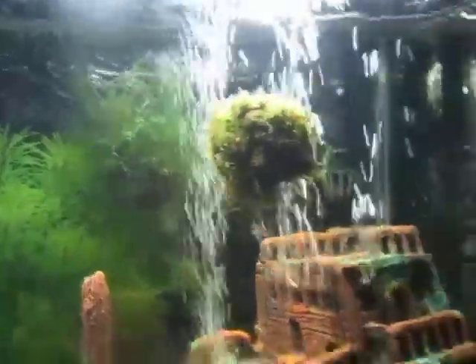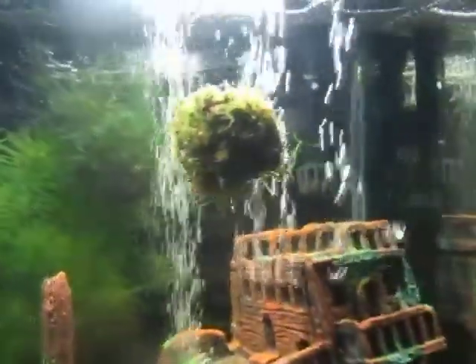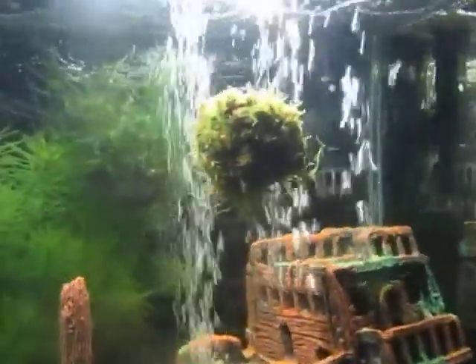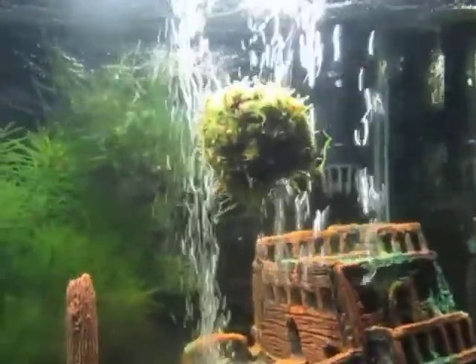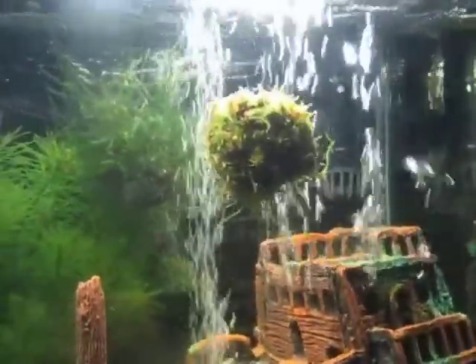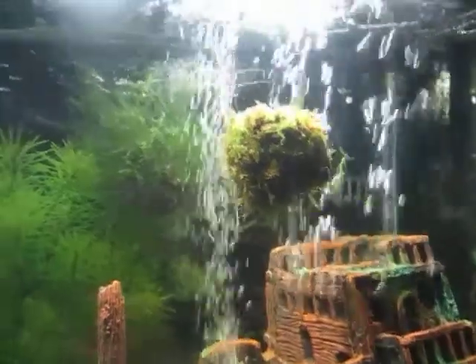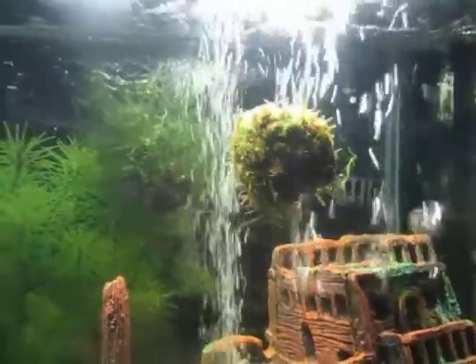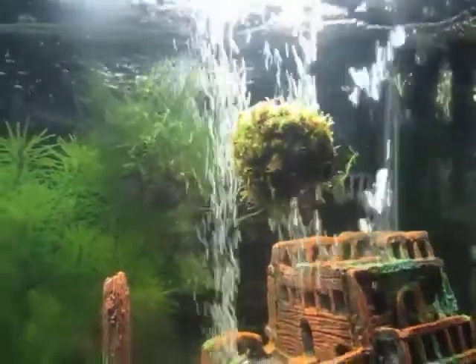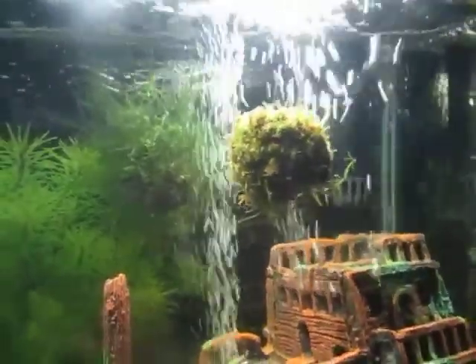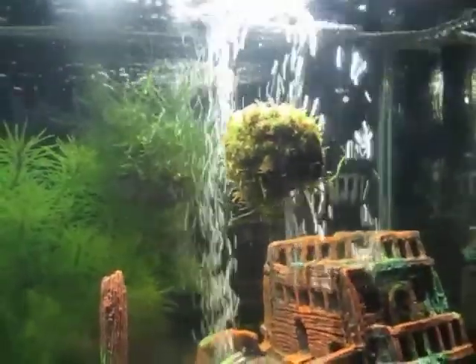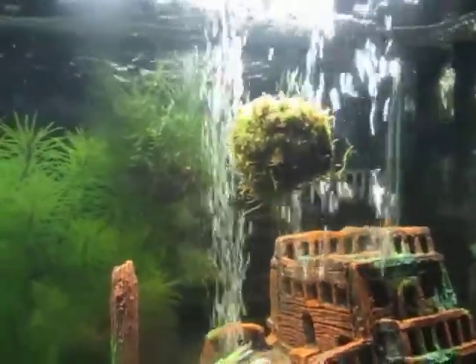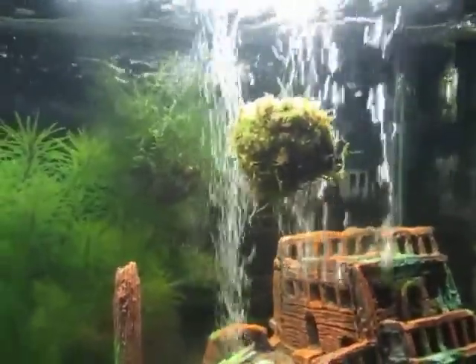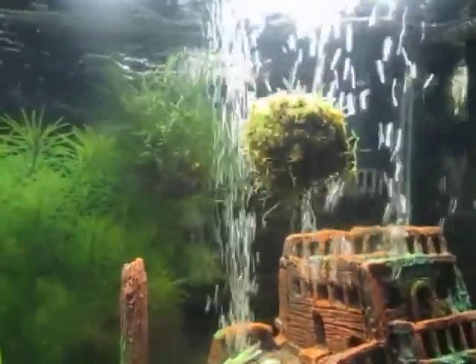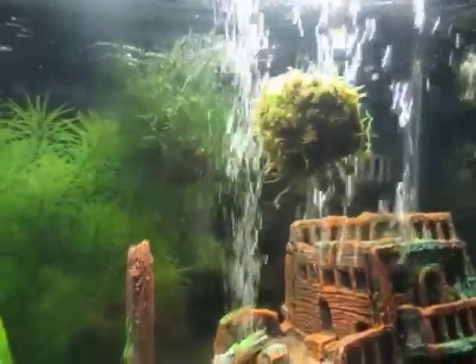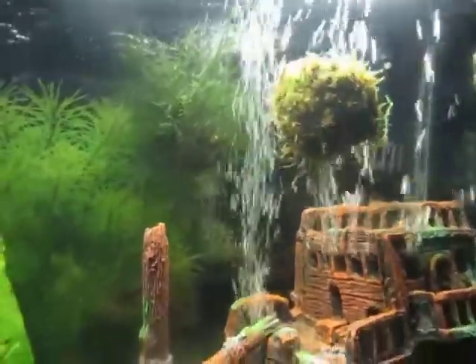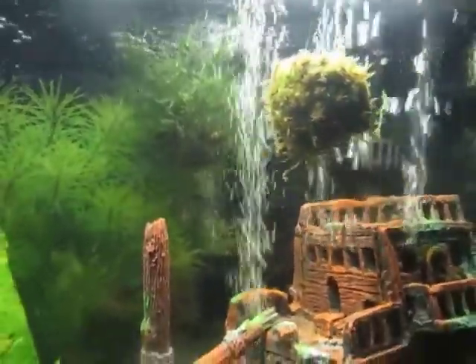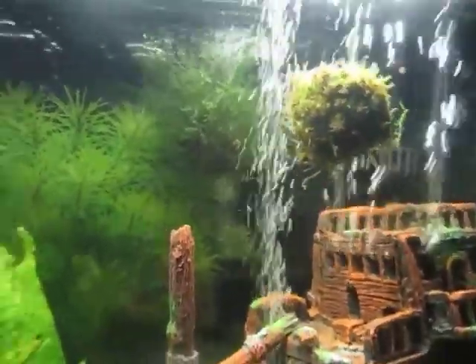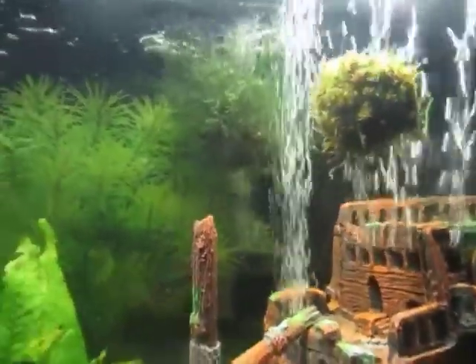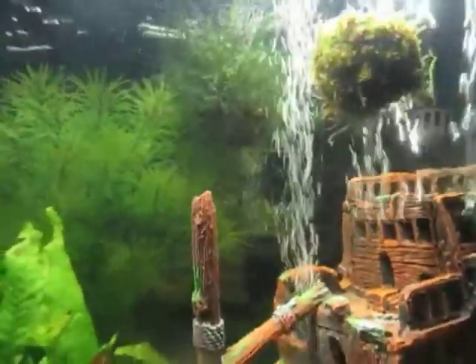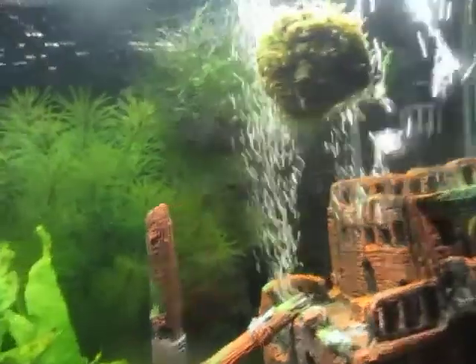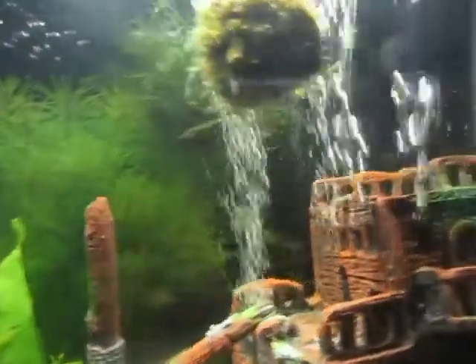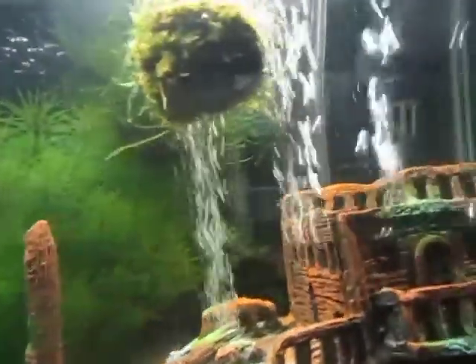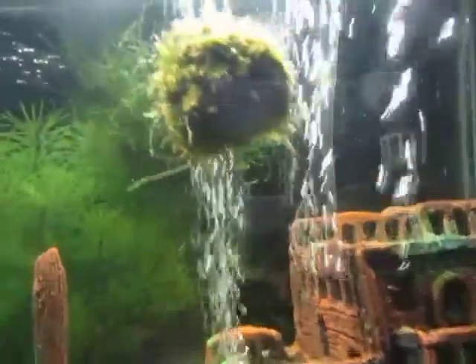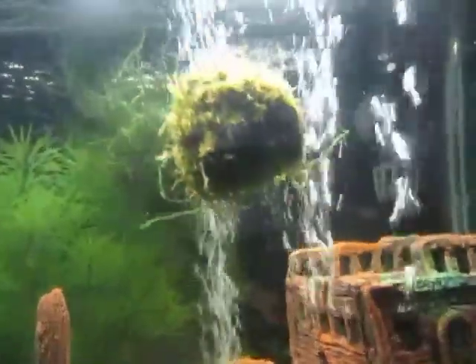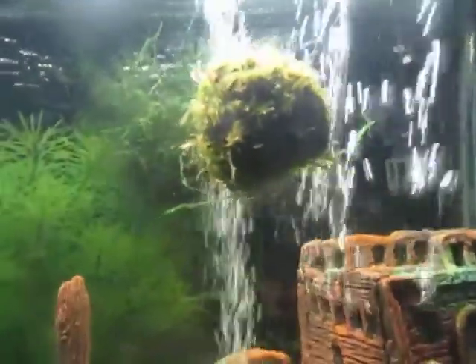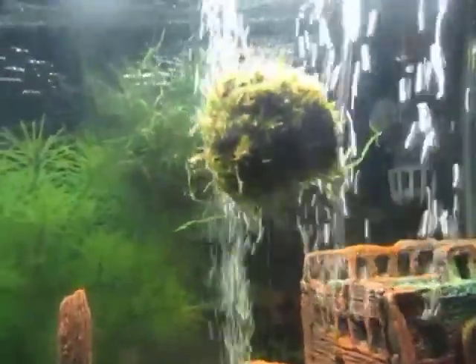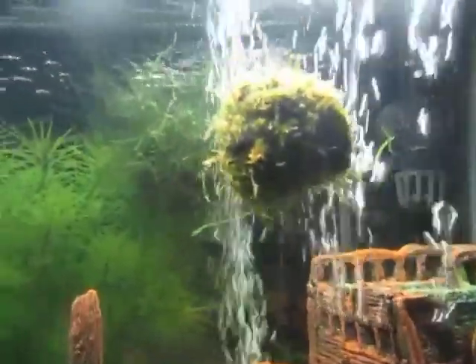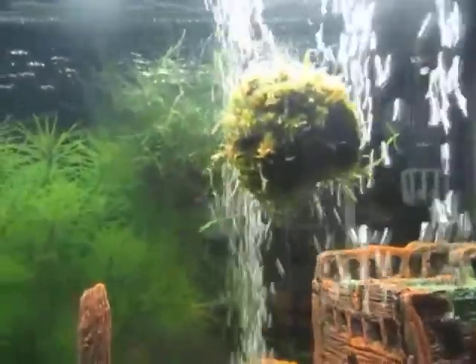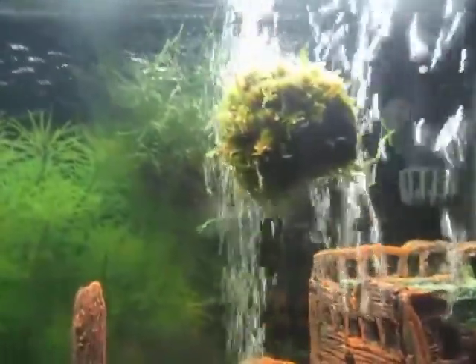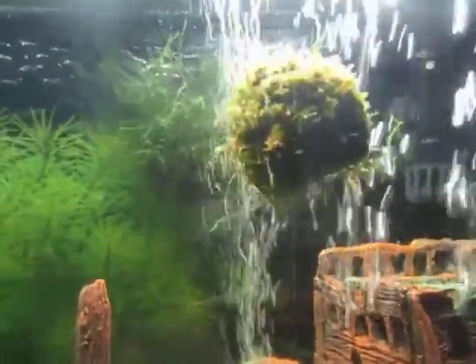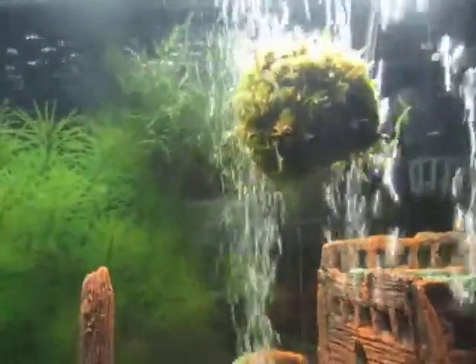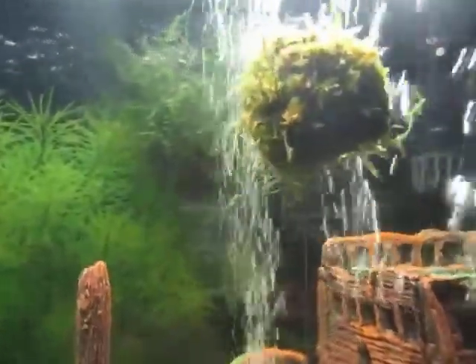And this one in the front here, this new one, will soon take off. And this one over here, the new one, started to branch out a little bit, I noticed.